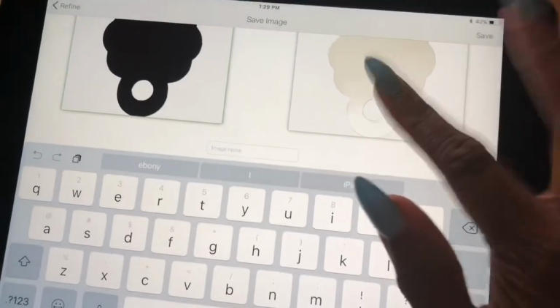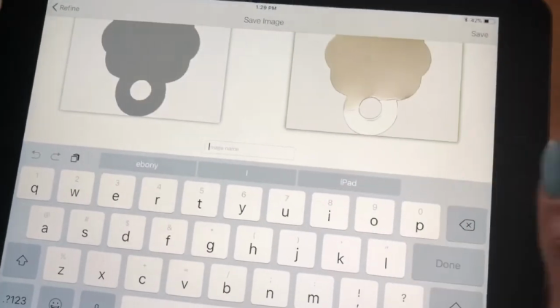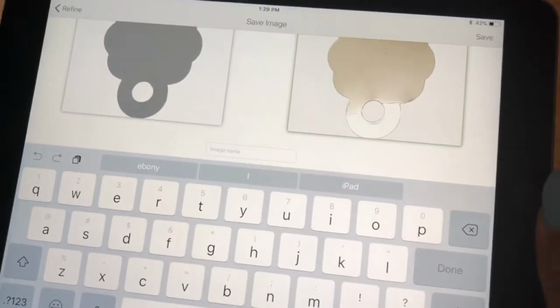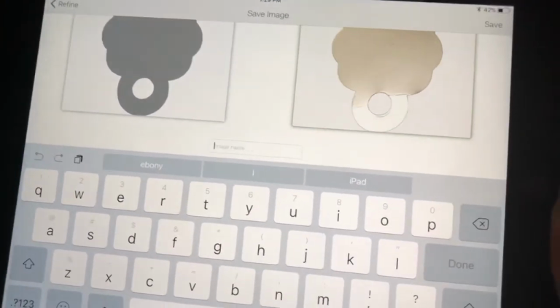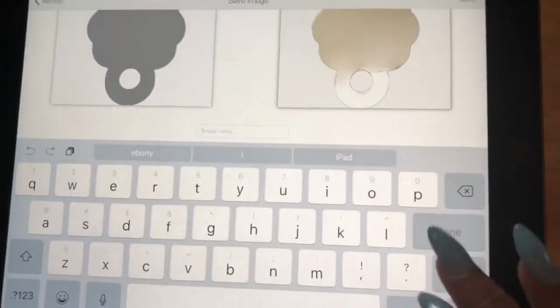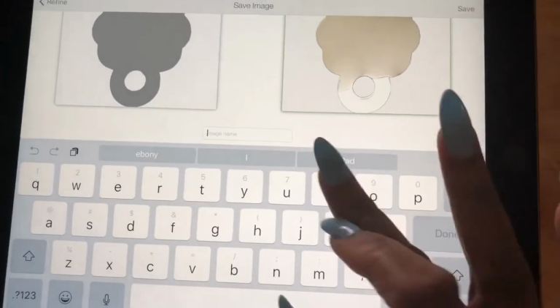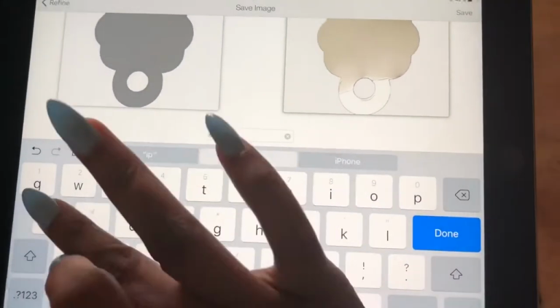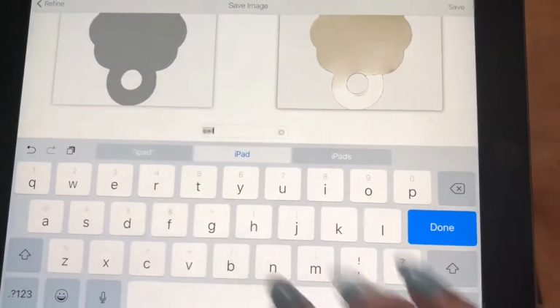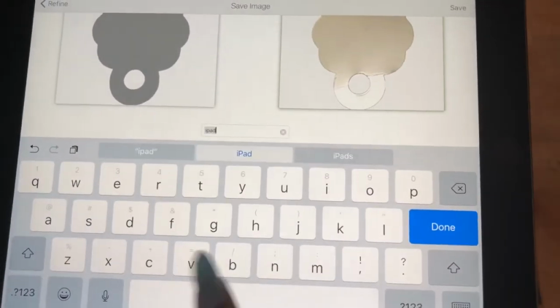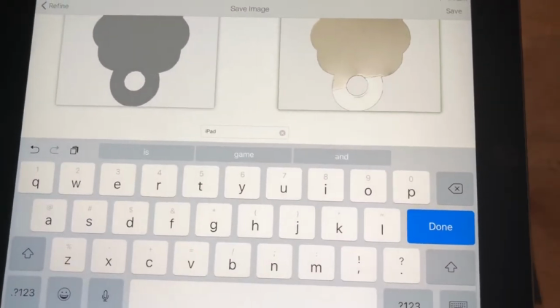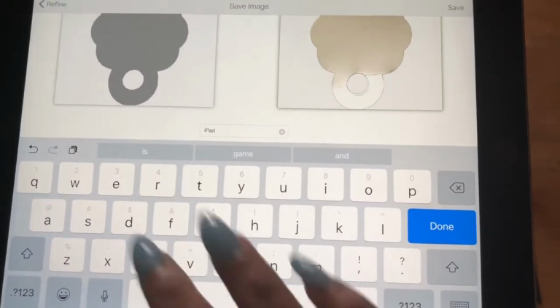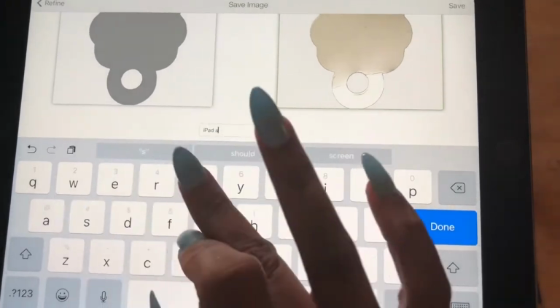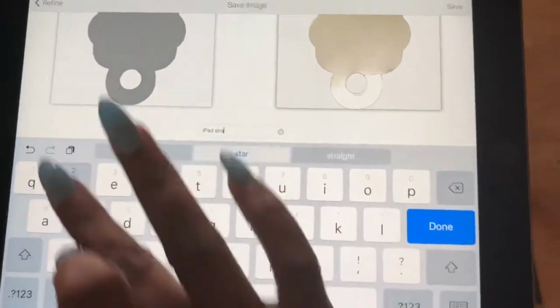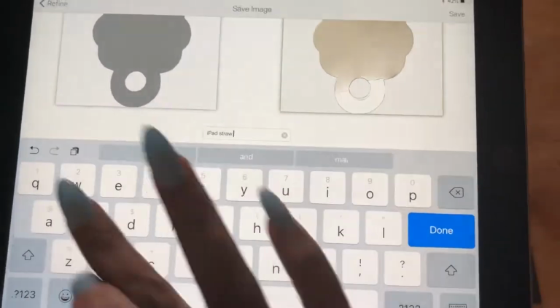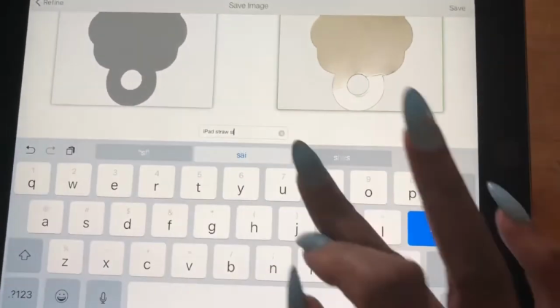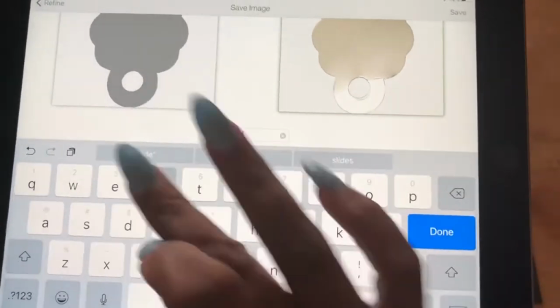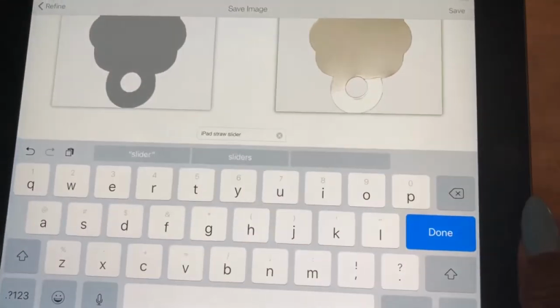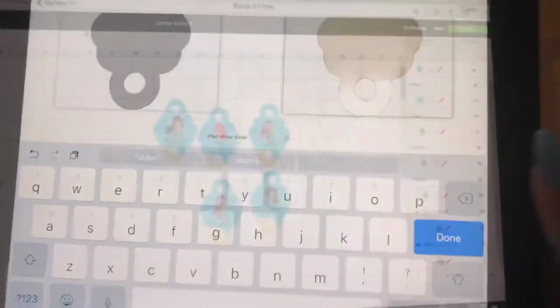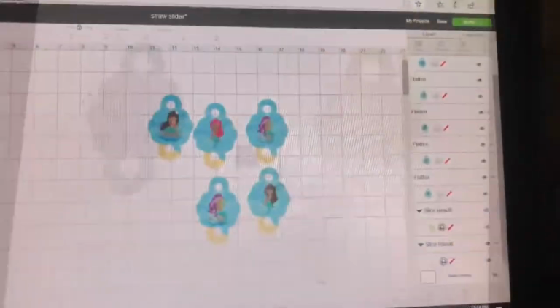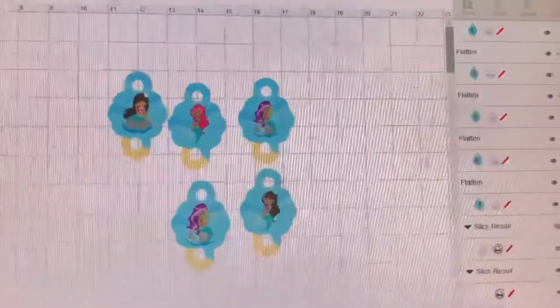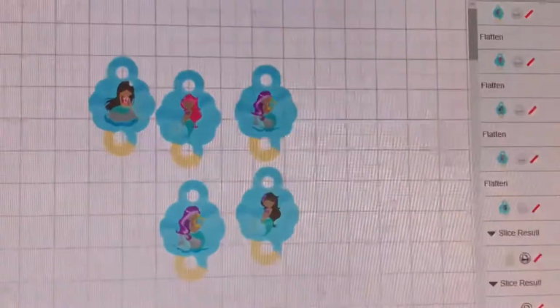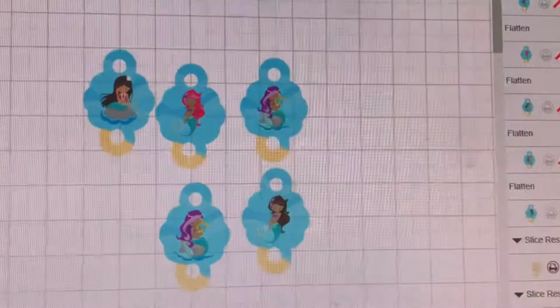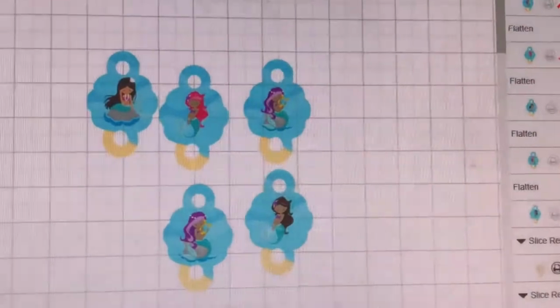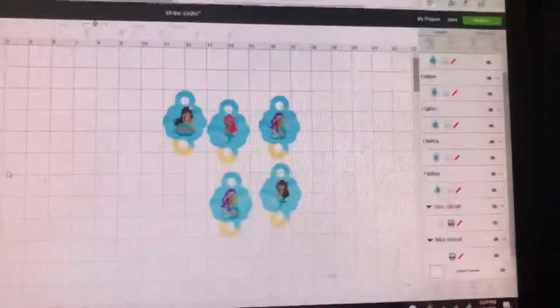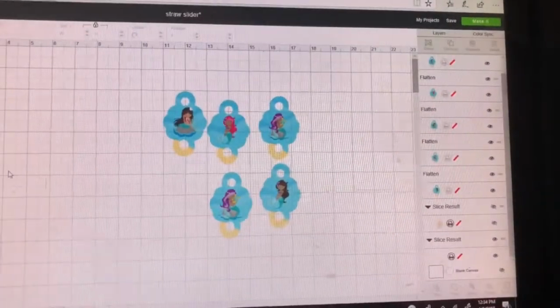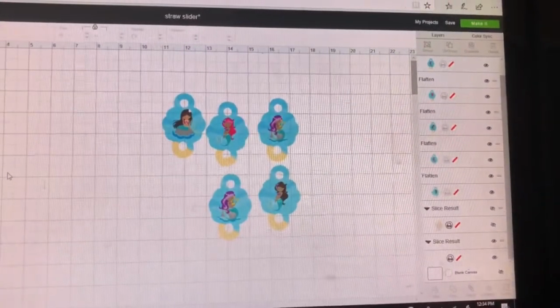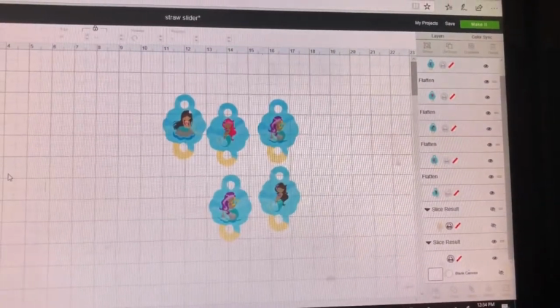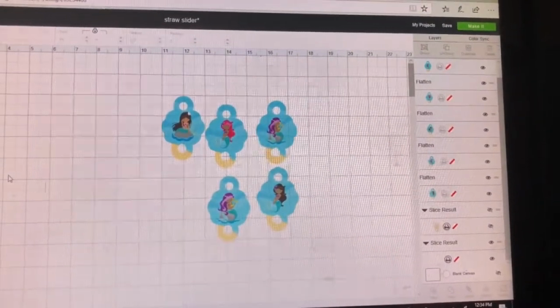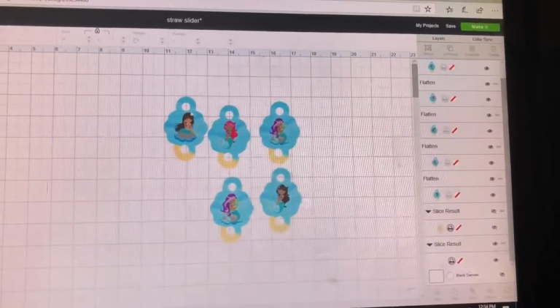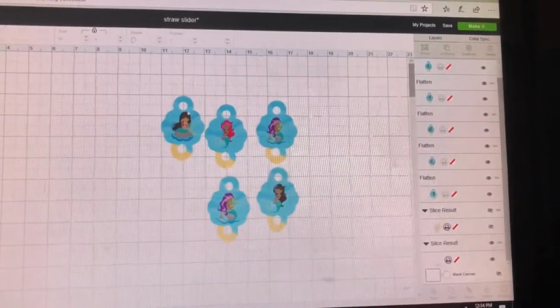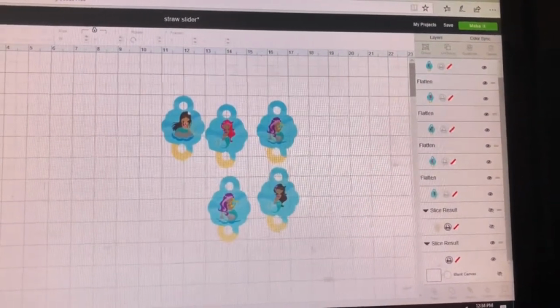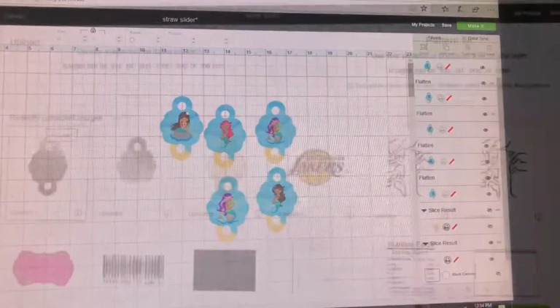I want to save it as a print then cut image. Okay, so this is how they come out. I'm going to do a few of them just to show you basically how I do it.